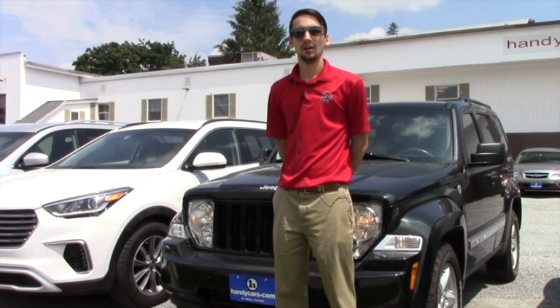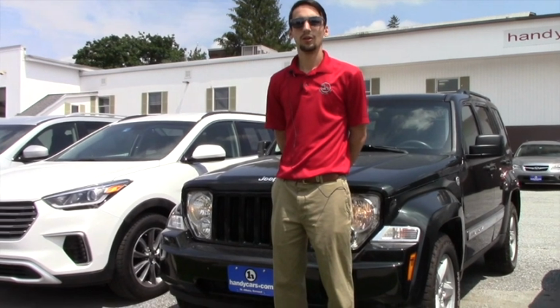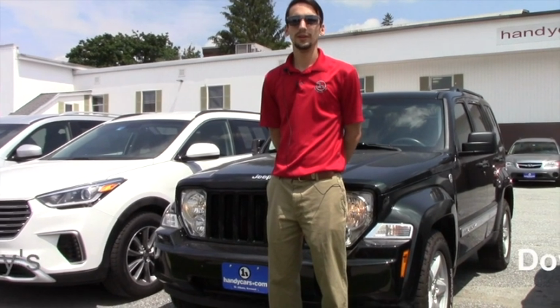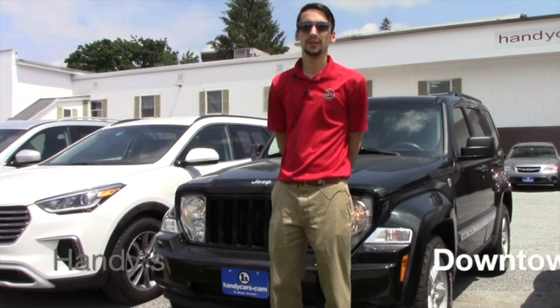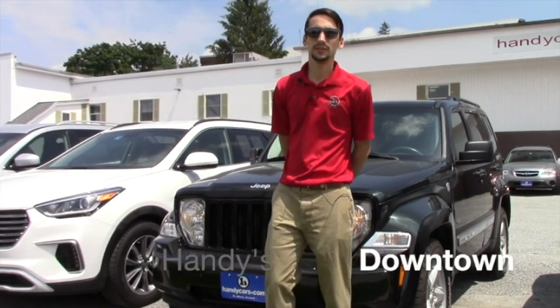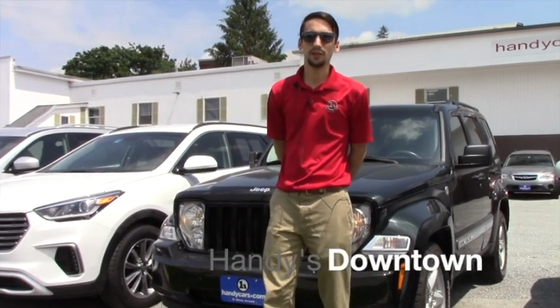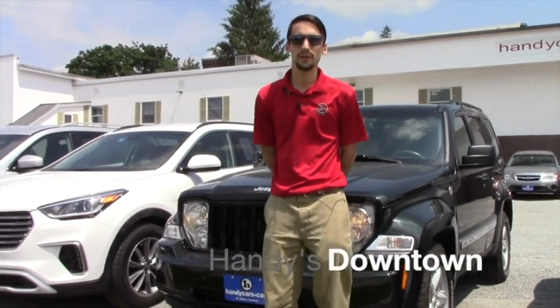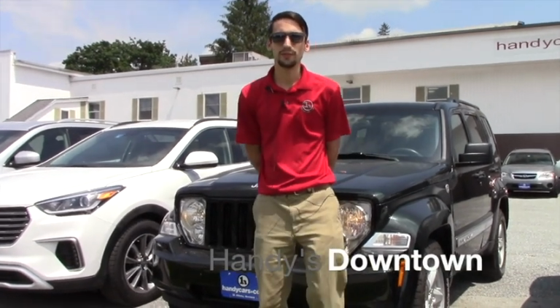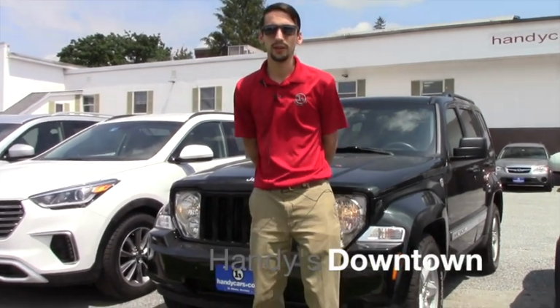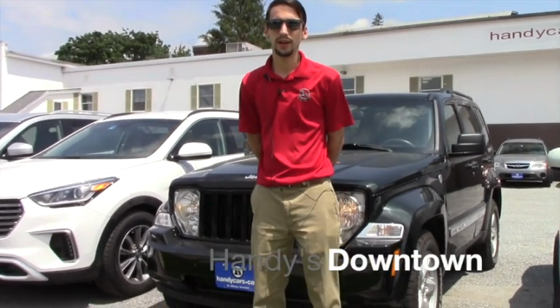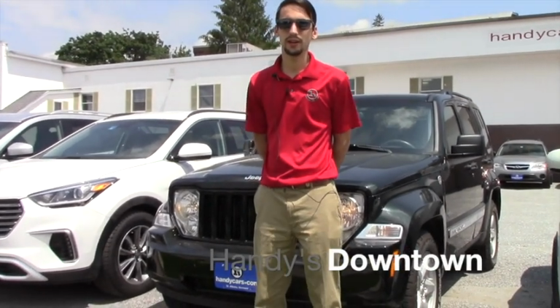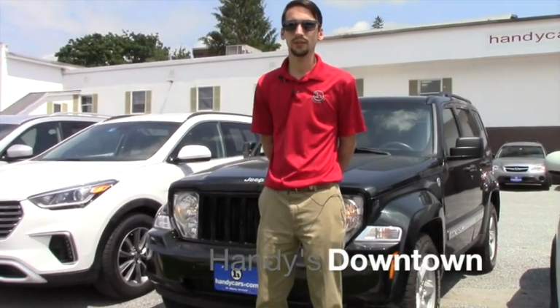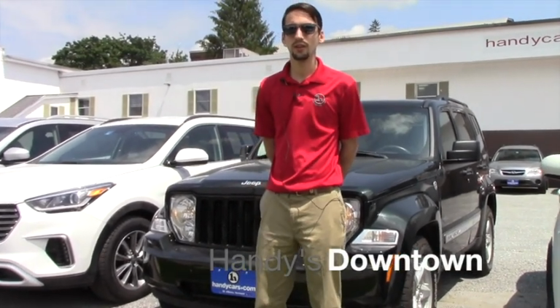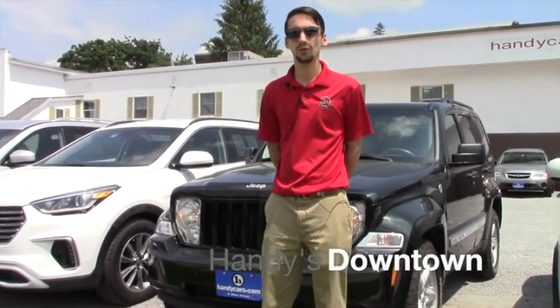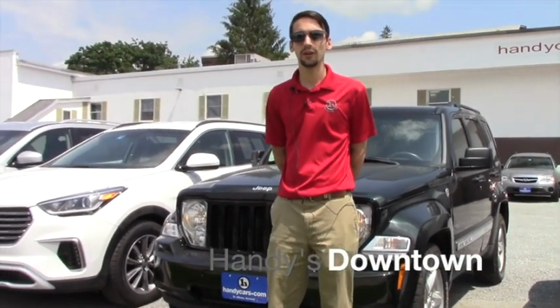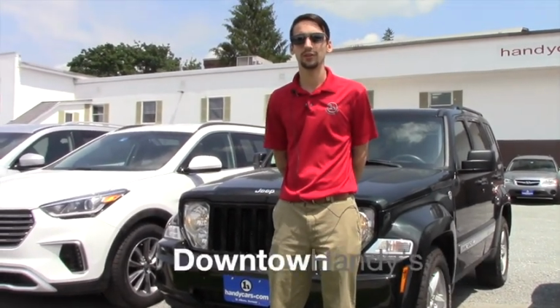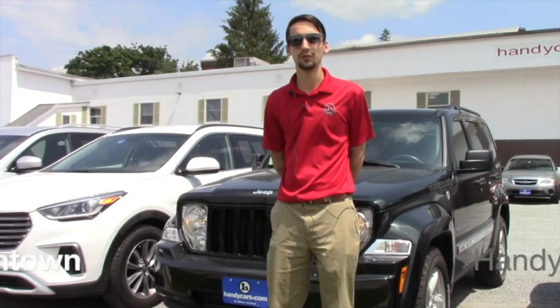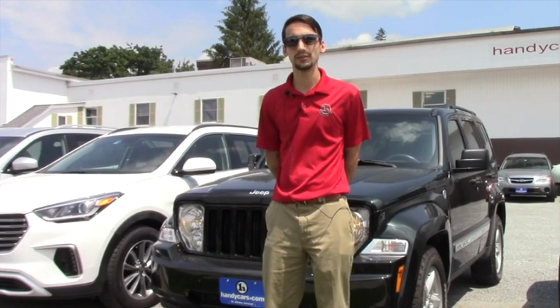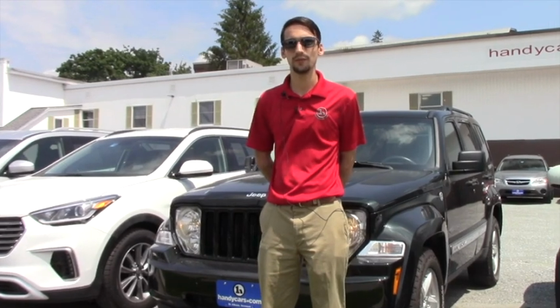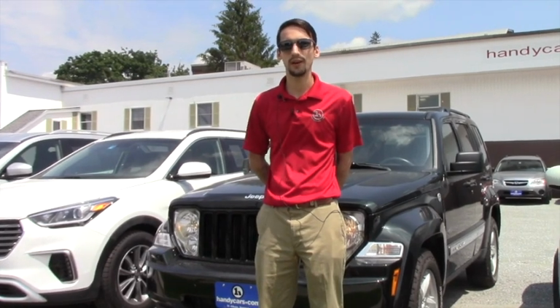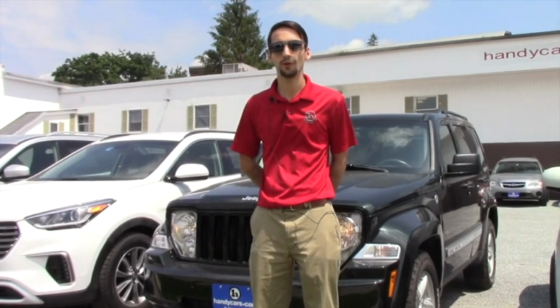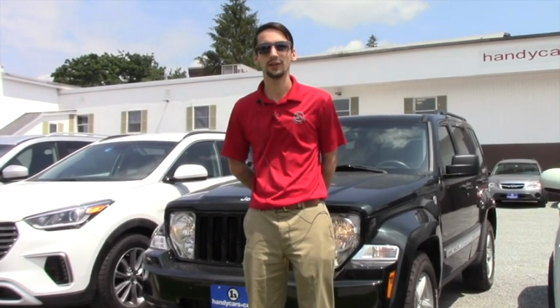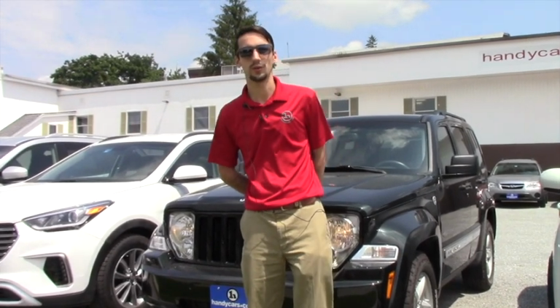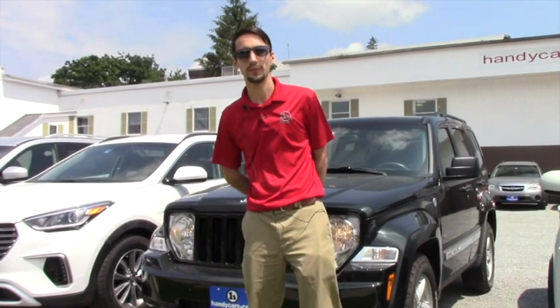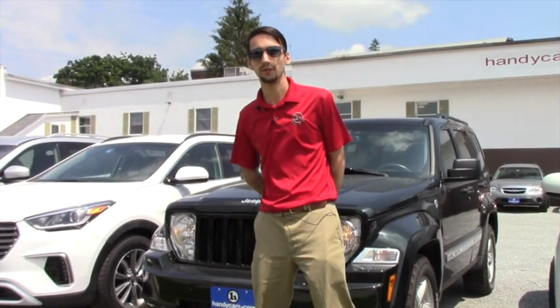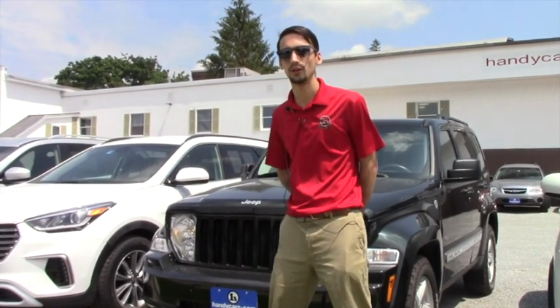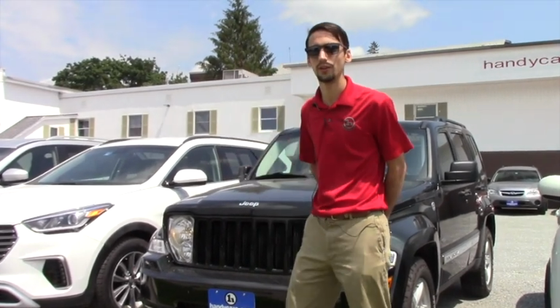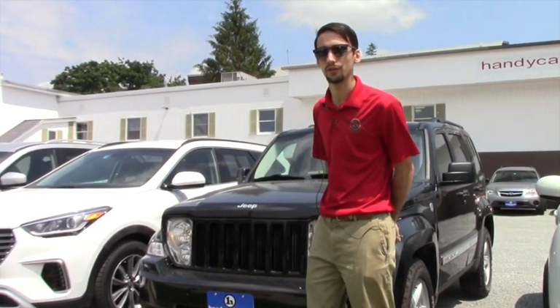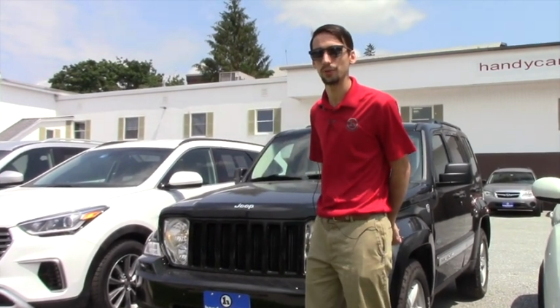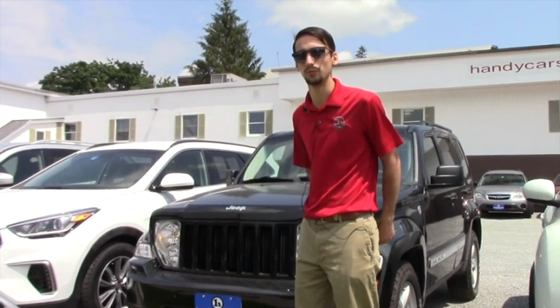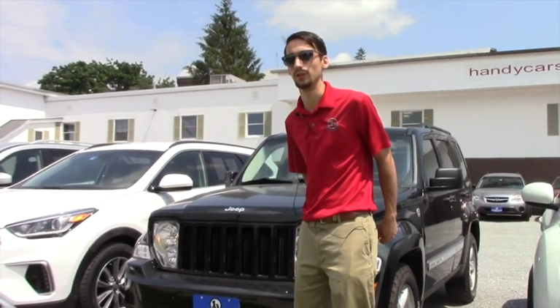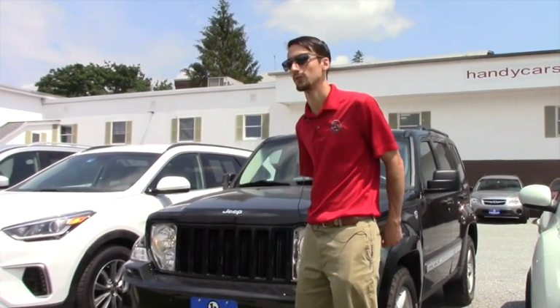Hello Aminah, this is Matthew Riemann from Handy Downtown. I know you looked at the 2011 RAV4, and I just wanted to make you a video on another comparable vehicle.